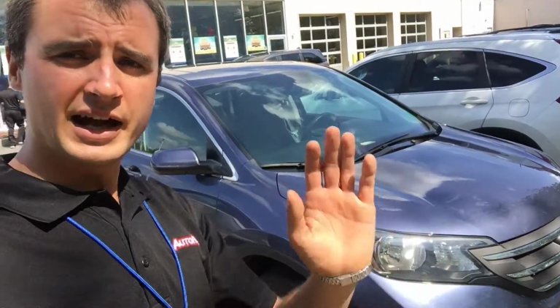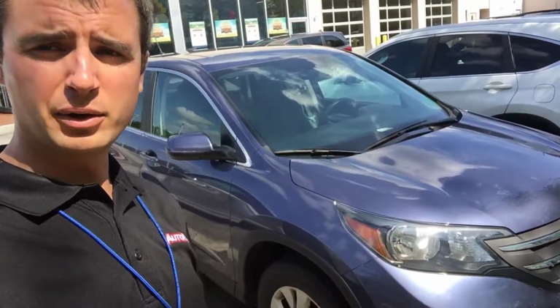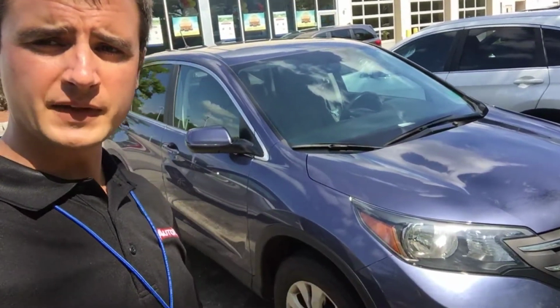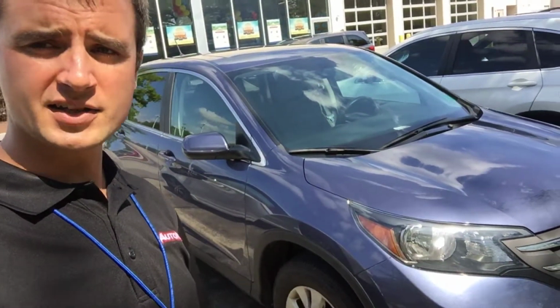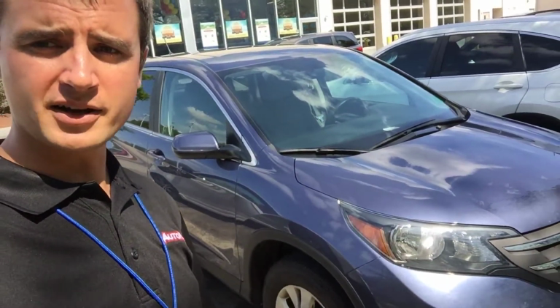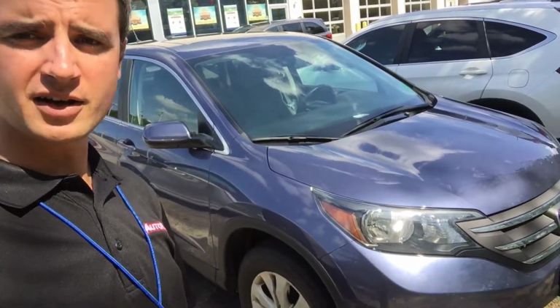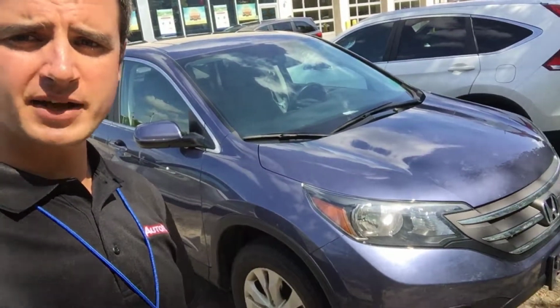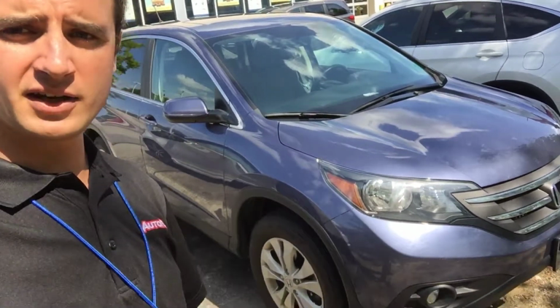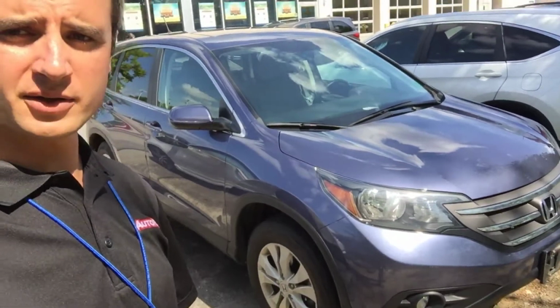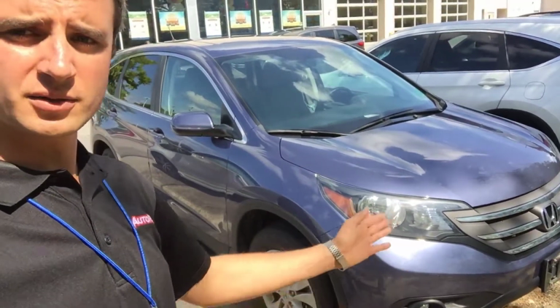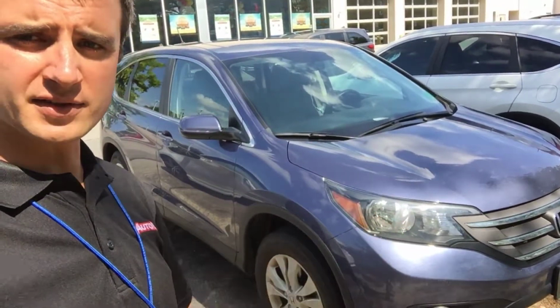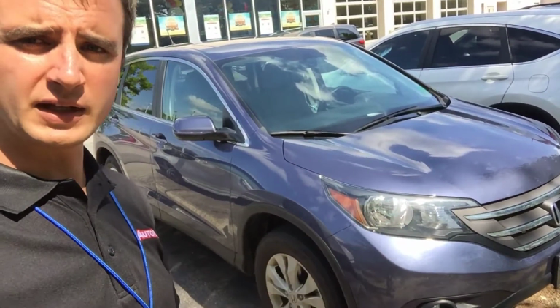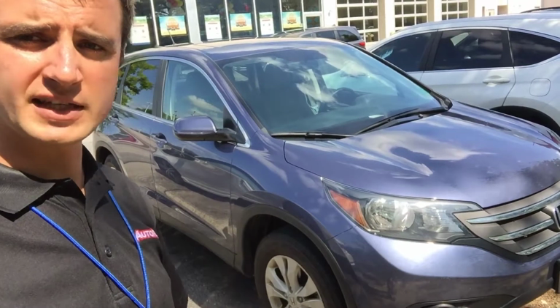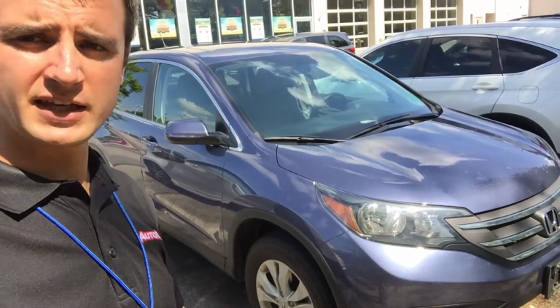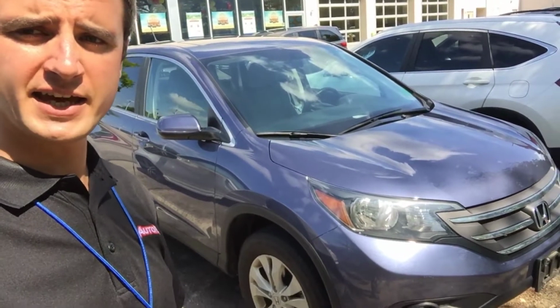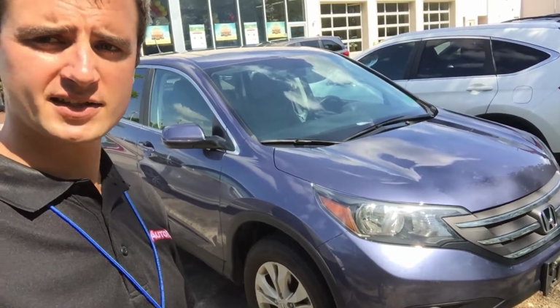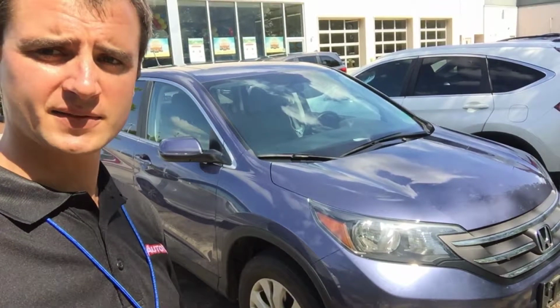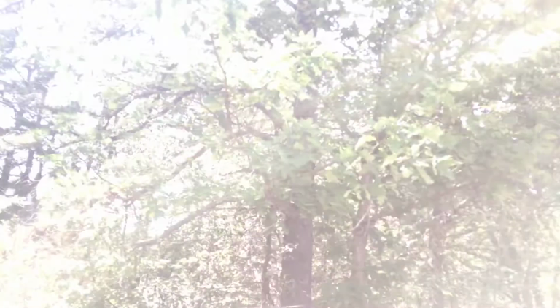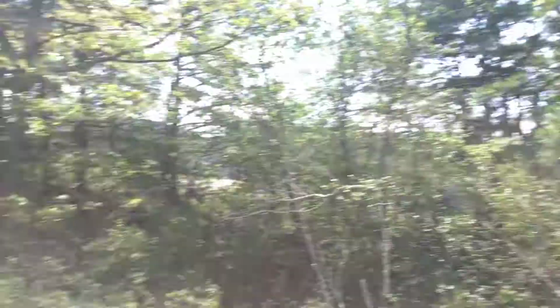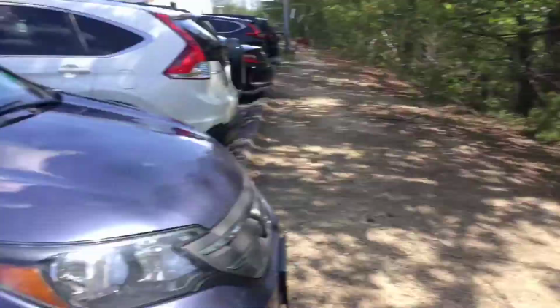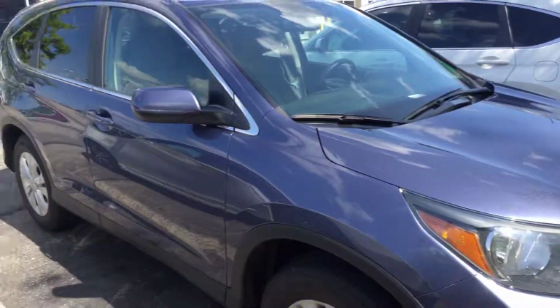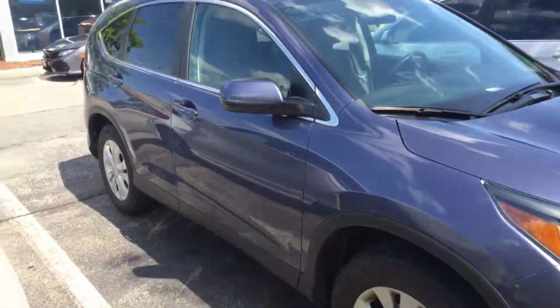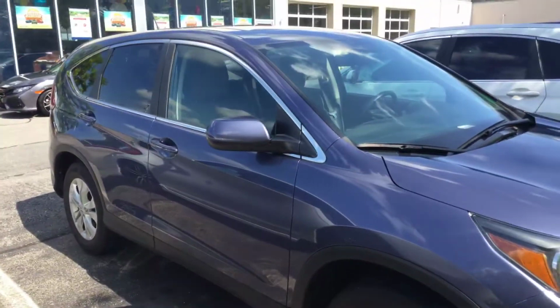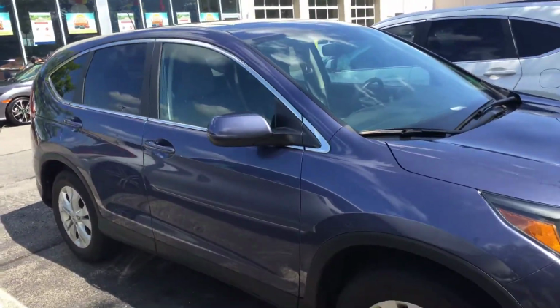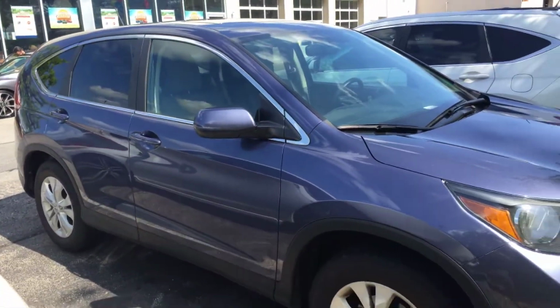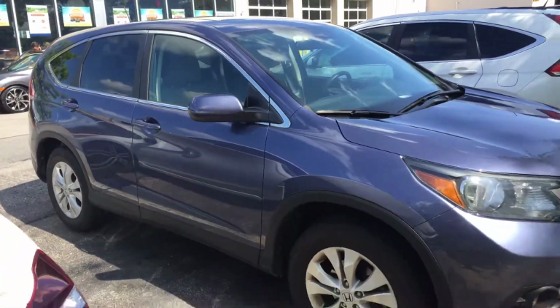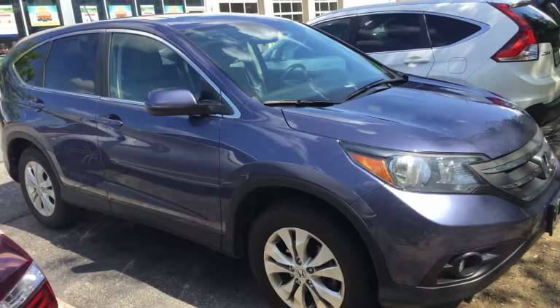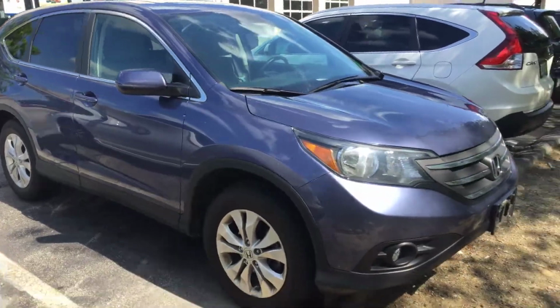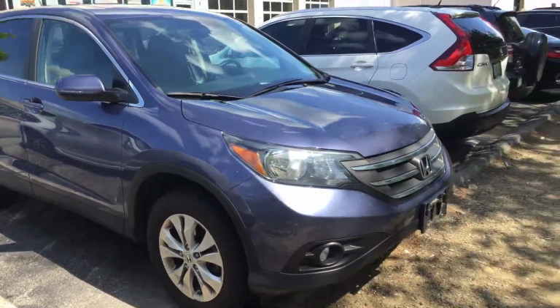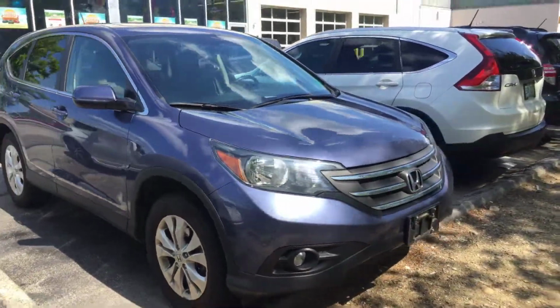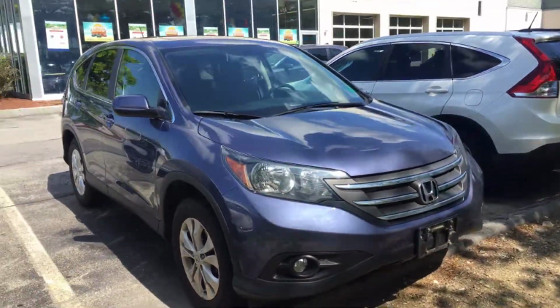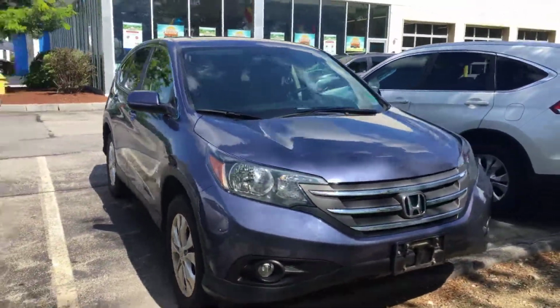Hi Paola, Alex here from AutoFair Honda making a video for you on the 2012 CR-V EX. I just took it in trade and this will be the perfect car for you.